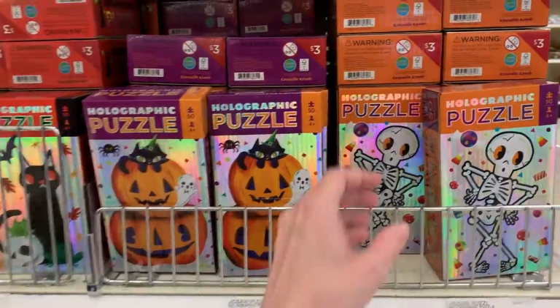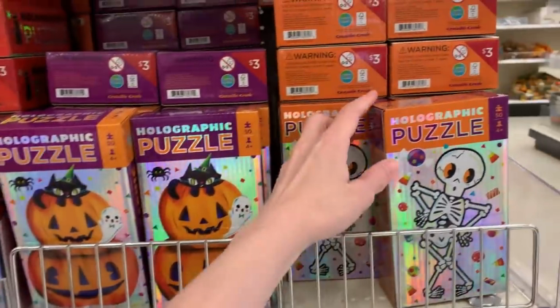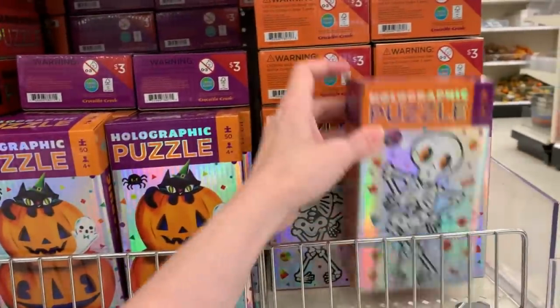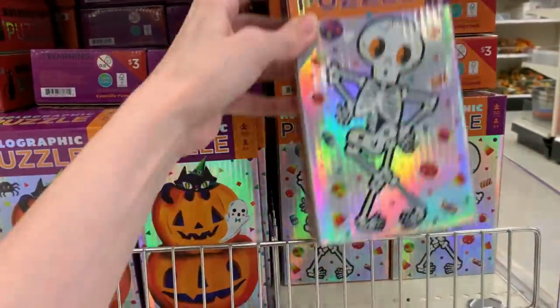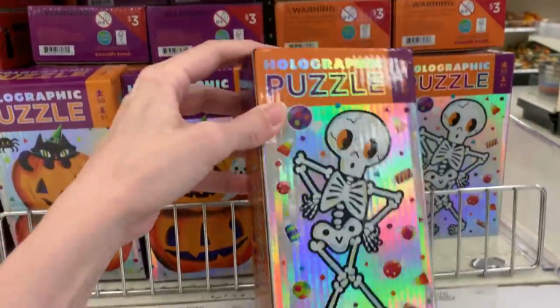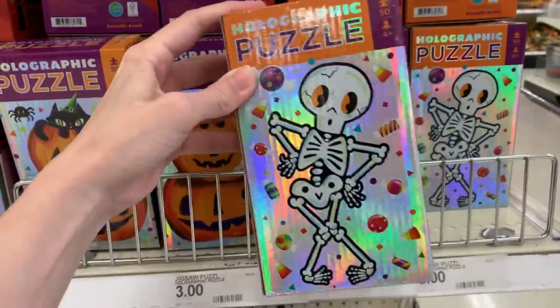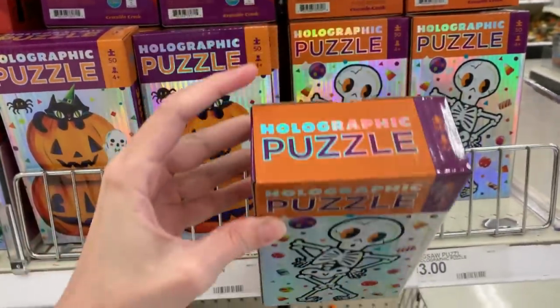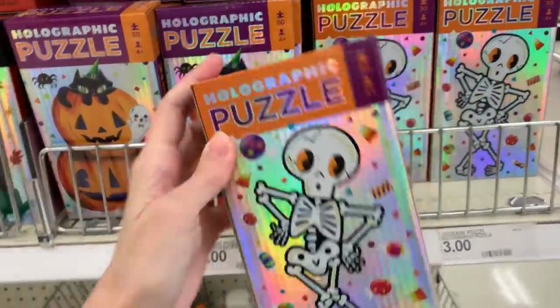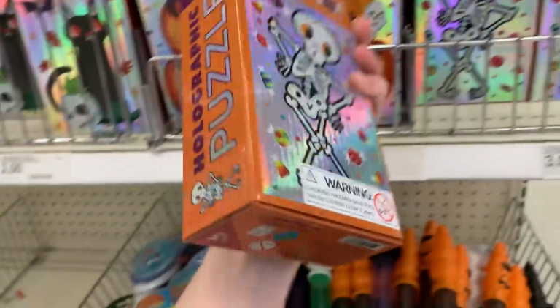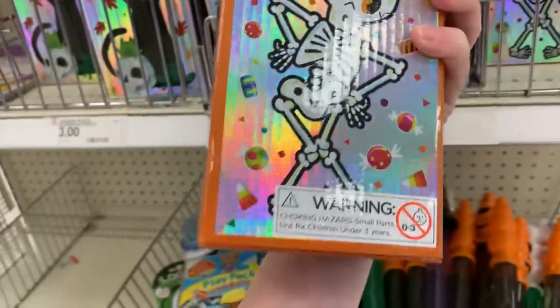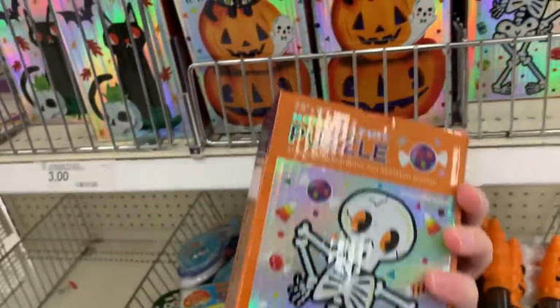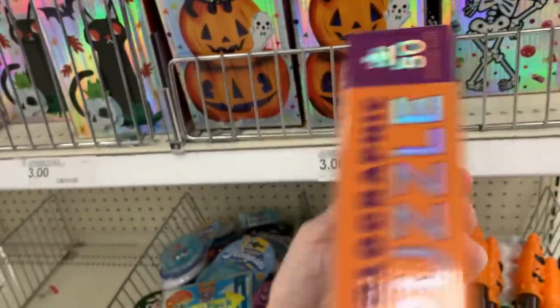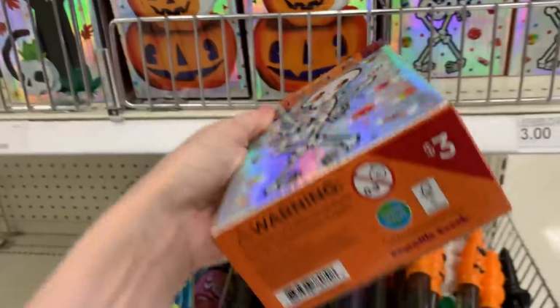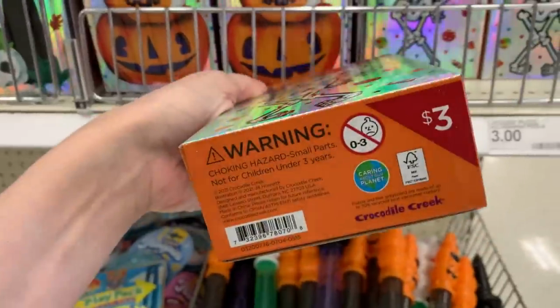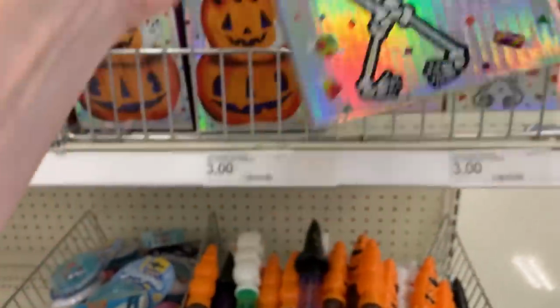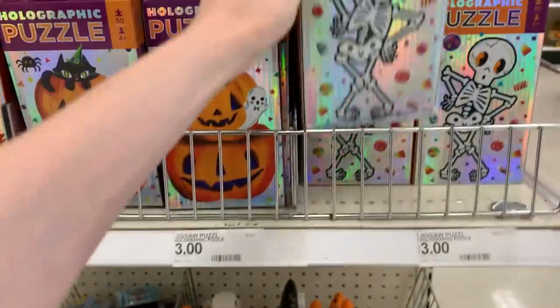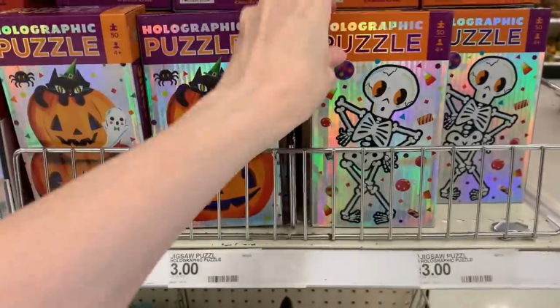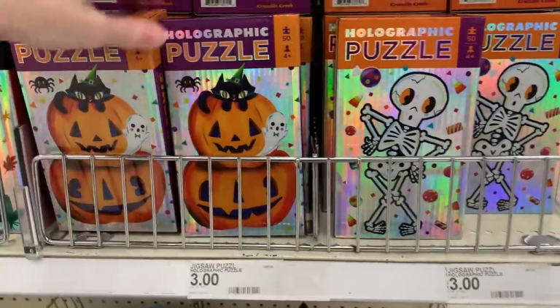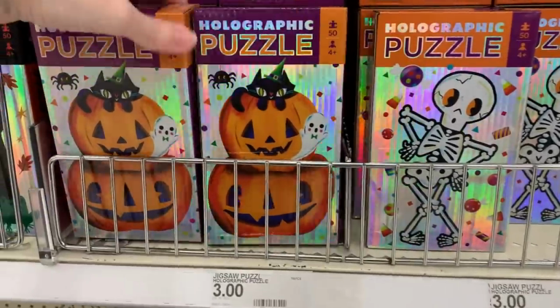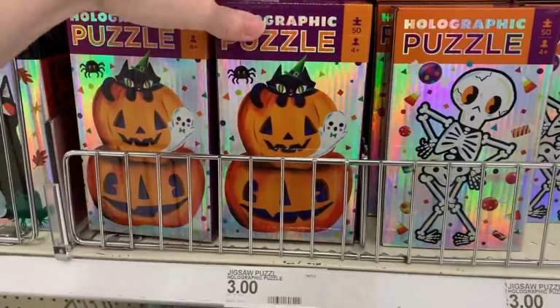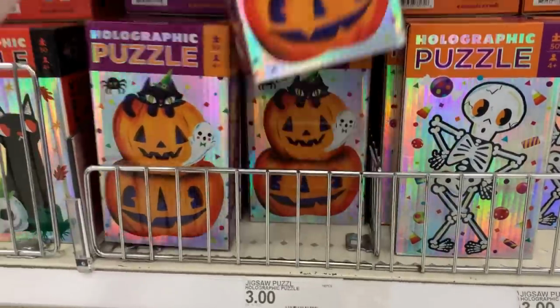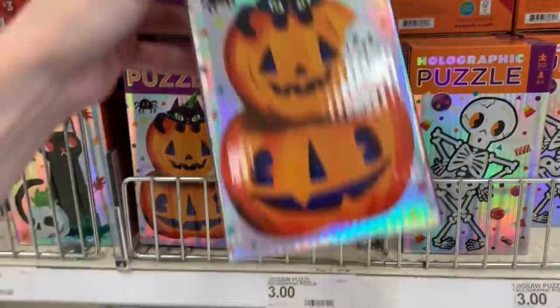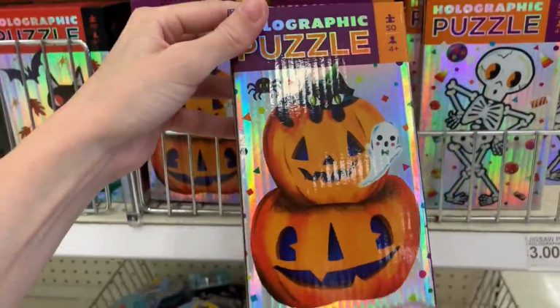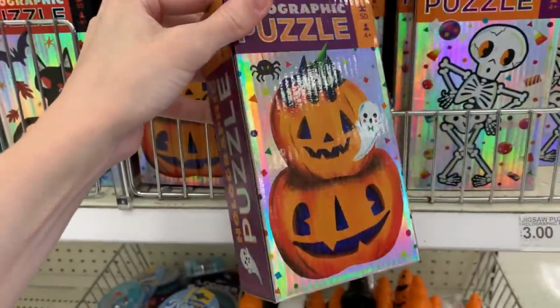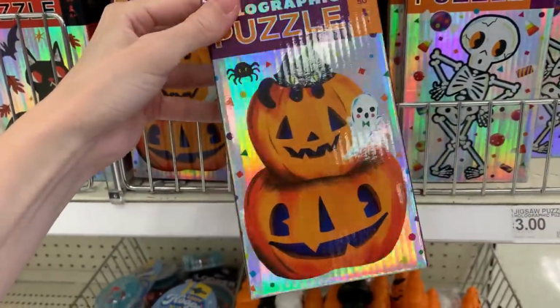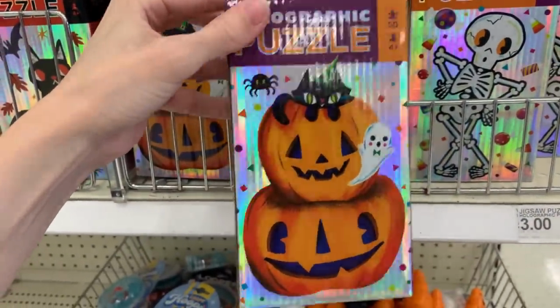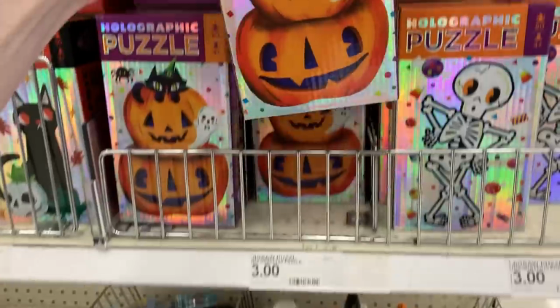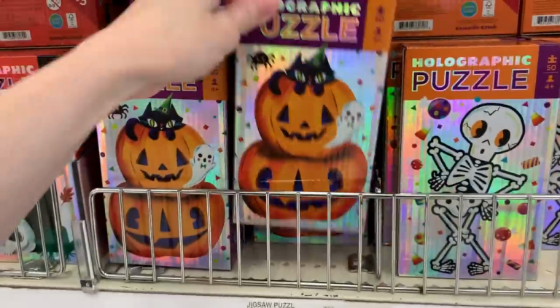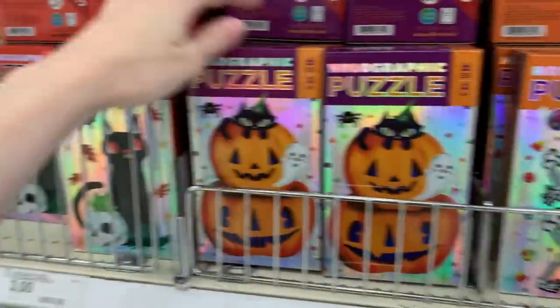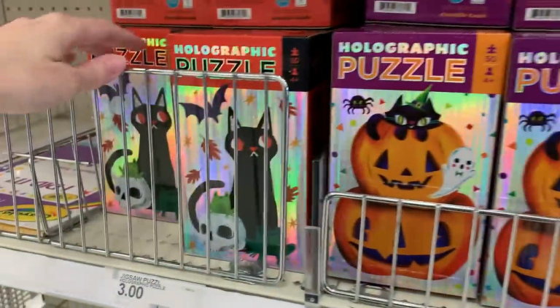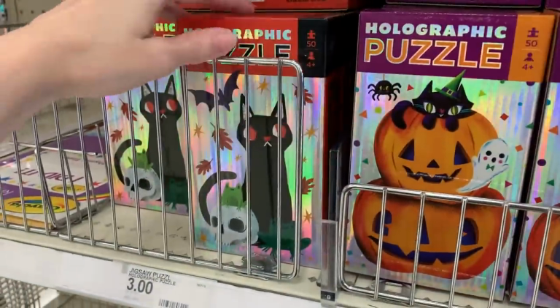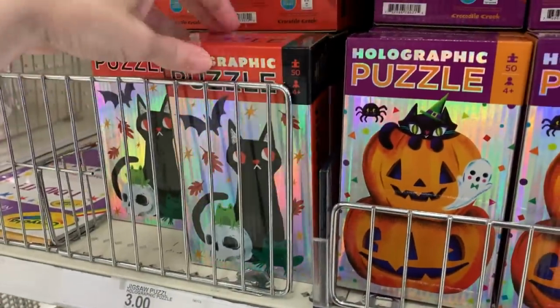These are little Halloween themed holographic puzzles — 50 pieces each. There are three designs: one with a skeleton, one with a cat with pumpkins, and one with a cat and a skull and a bat. These are three dollars.